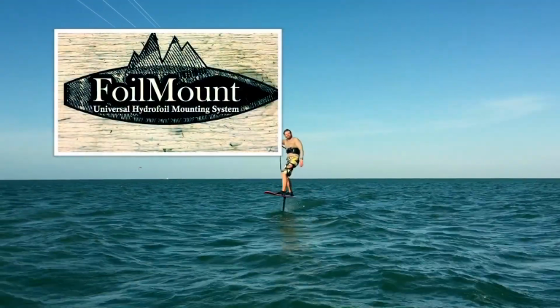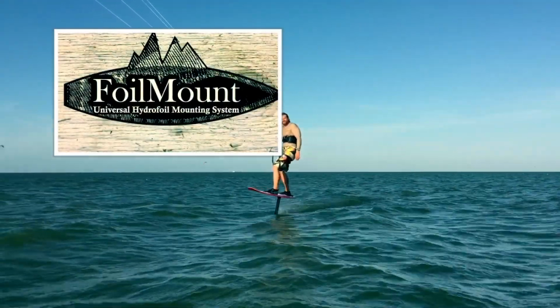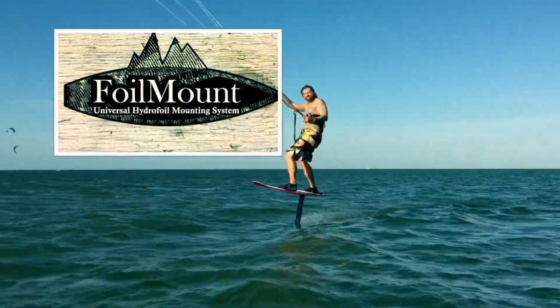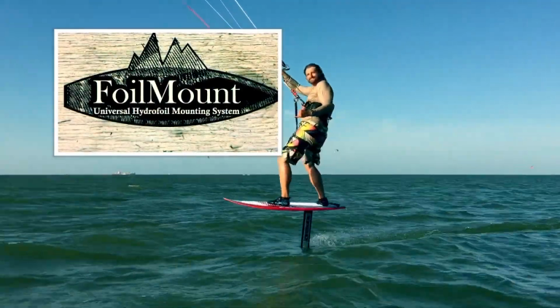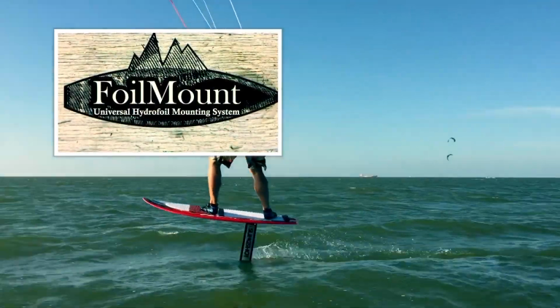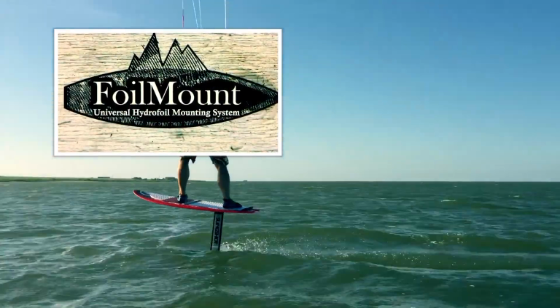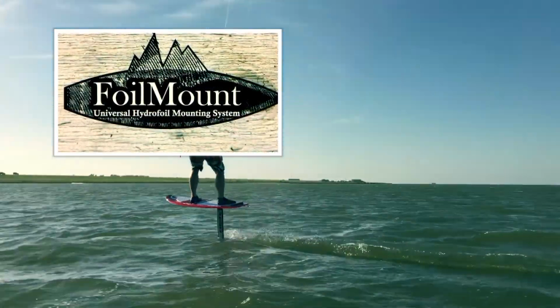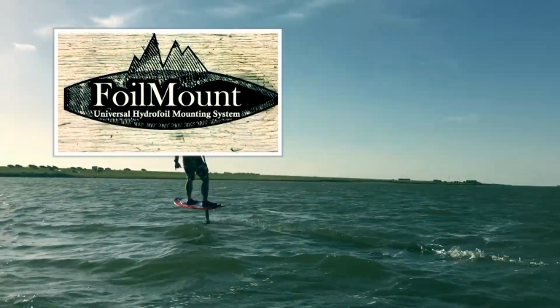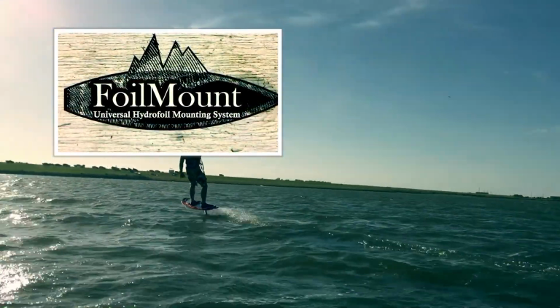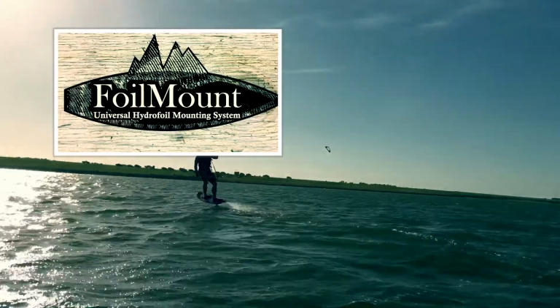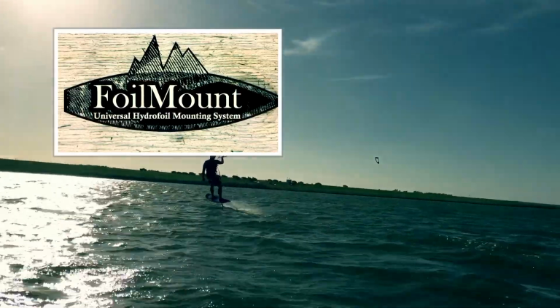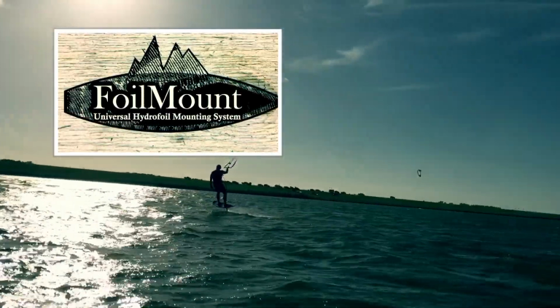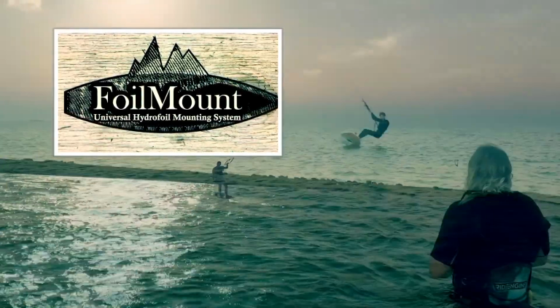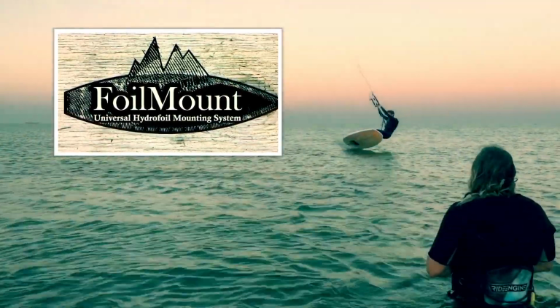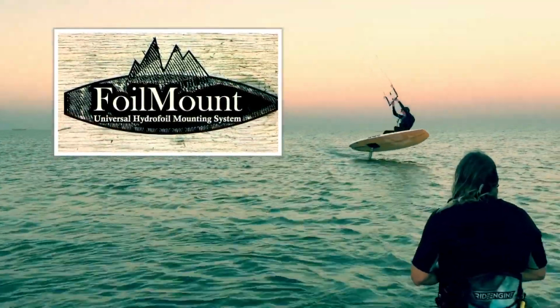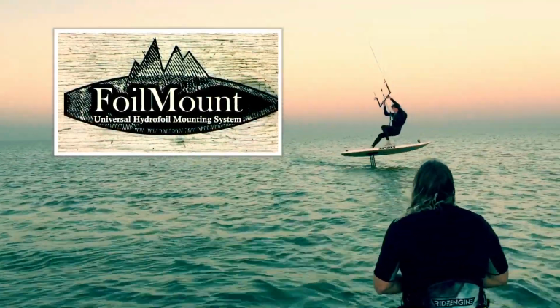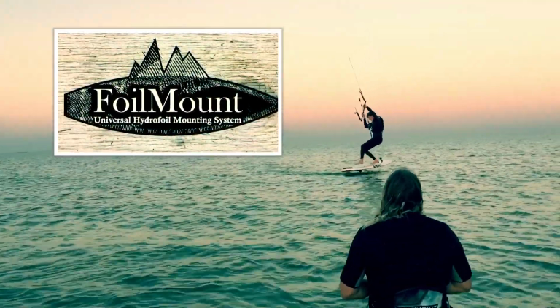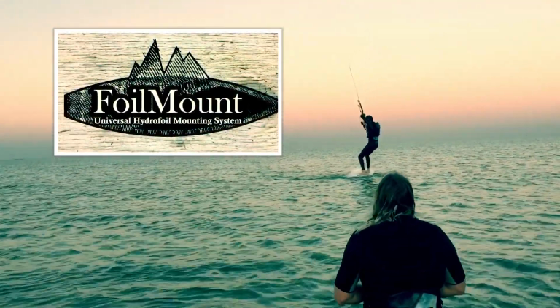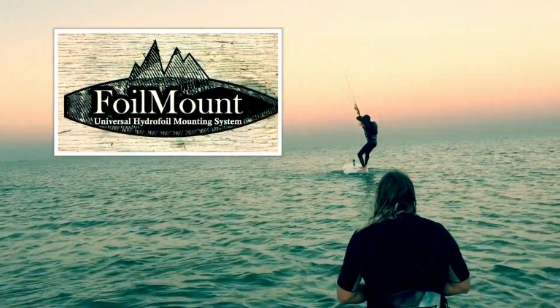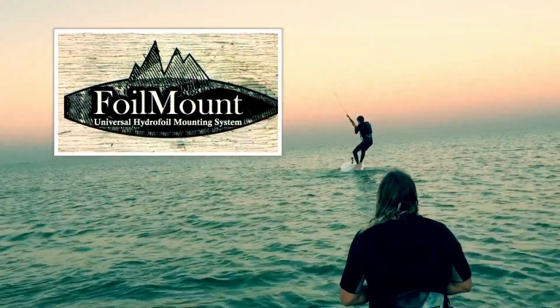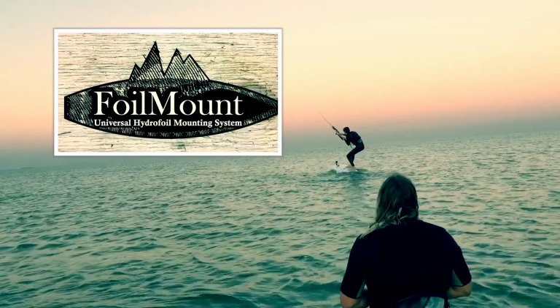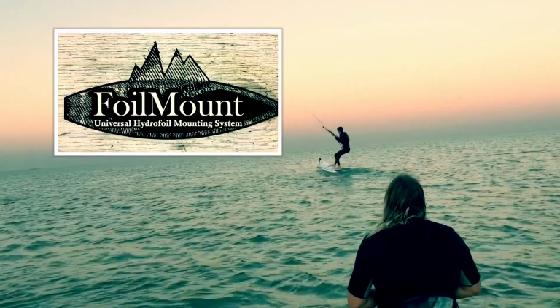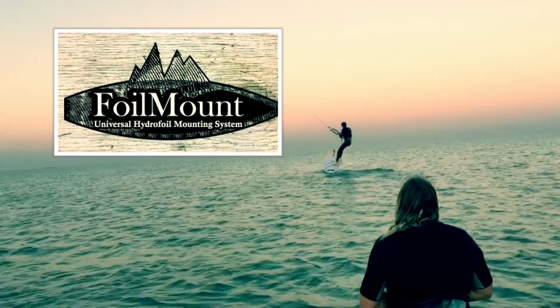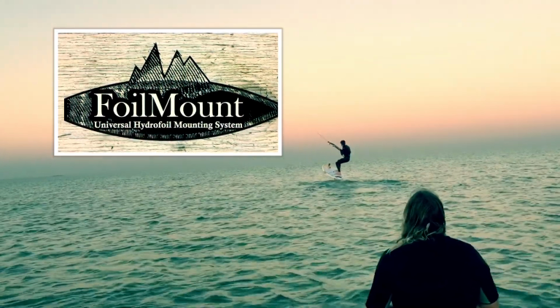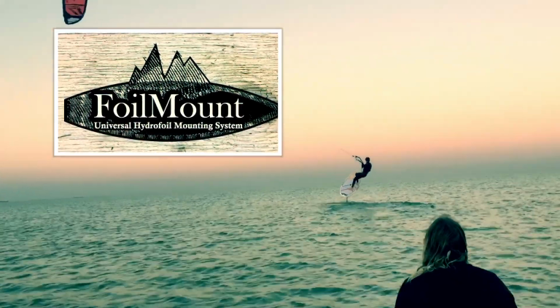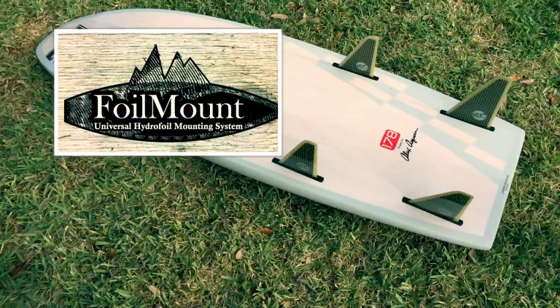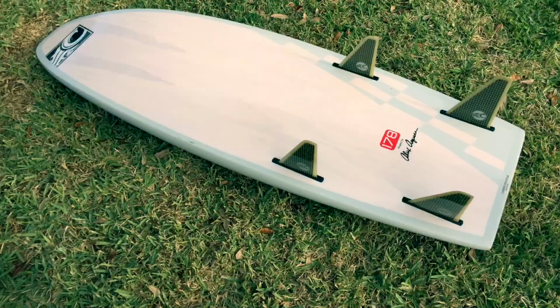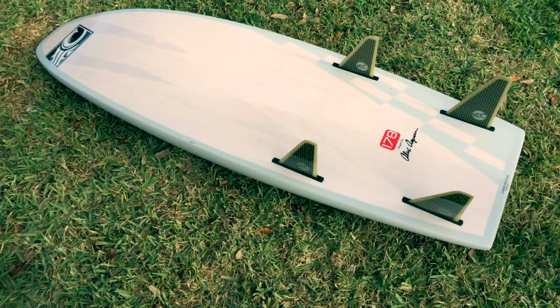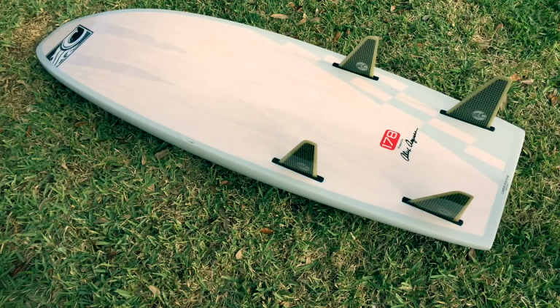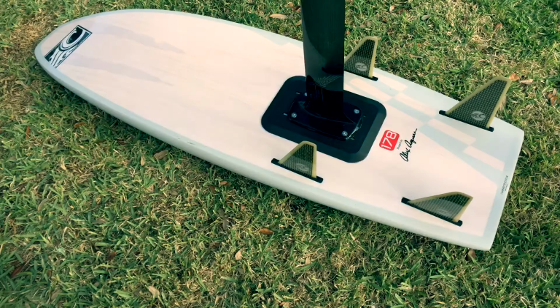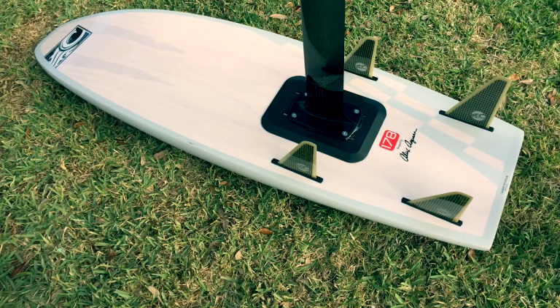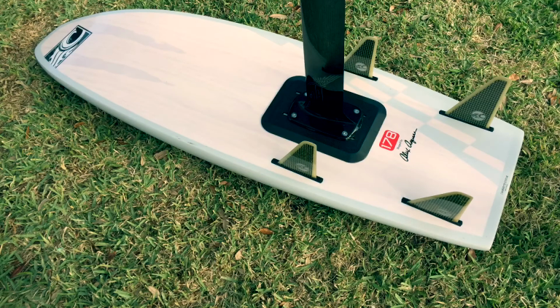Hydrofoiling is awesome. If you're looking to get out there in the waves, behind a boat, or on a kite using a hydrofoil and need an easy way to attach an adjustable mounting system to the bottom of your existing board, look no further than the foil mount system.